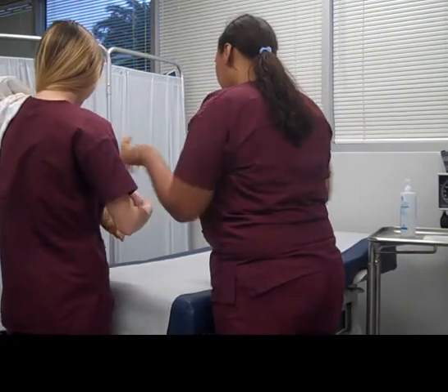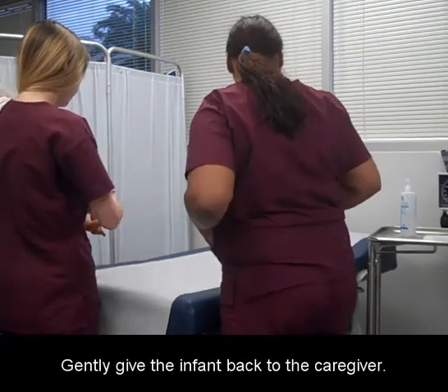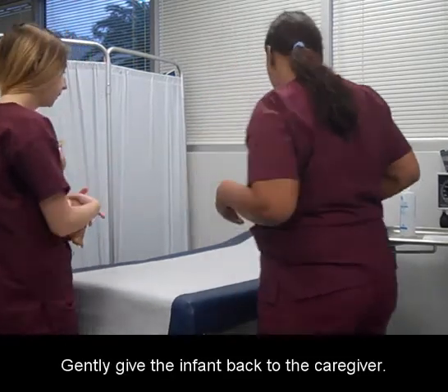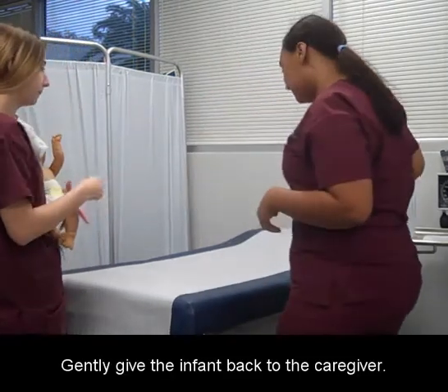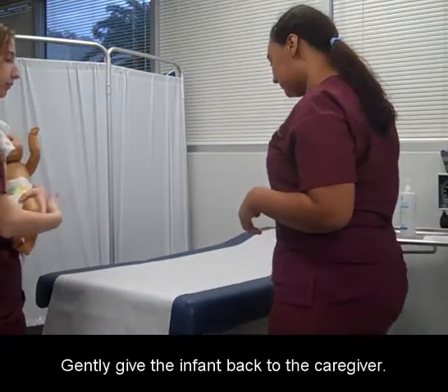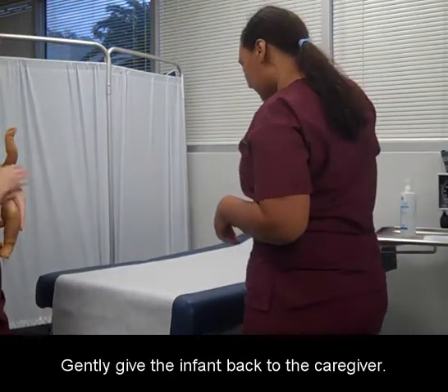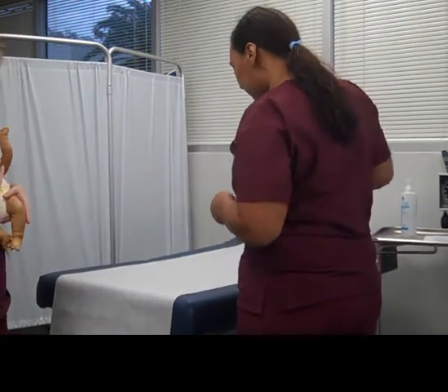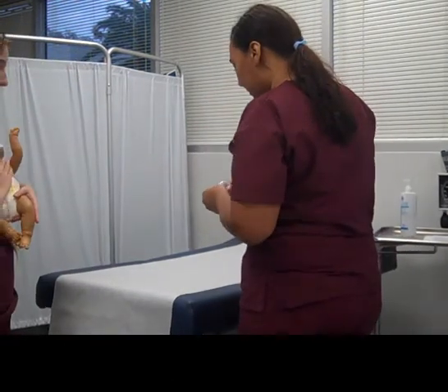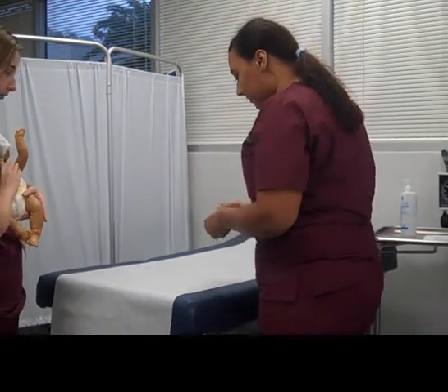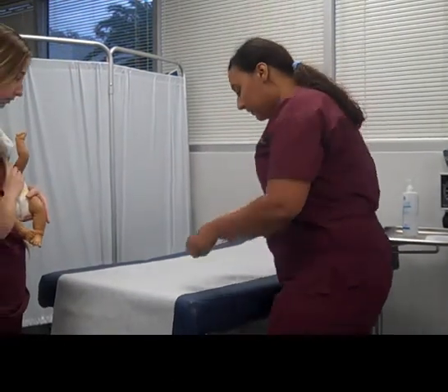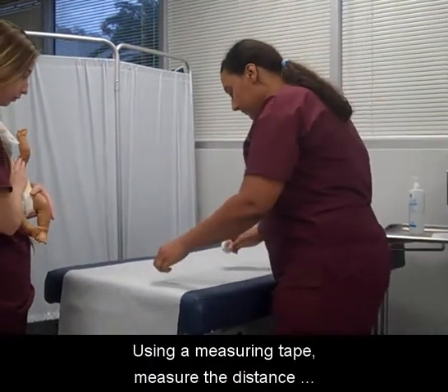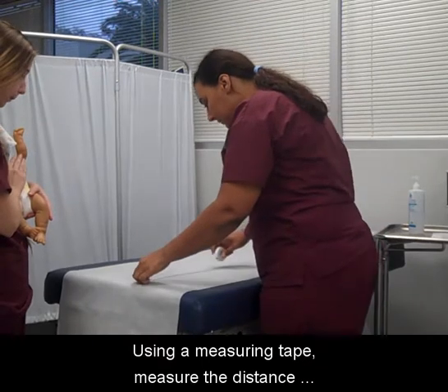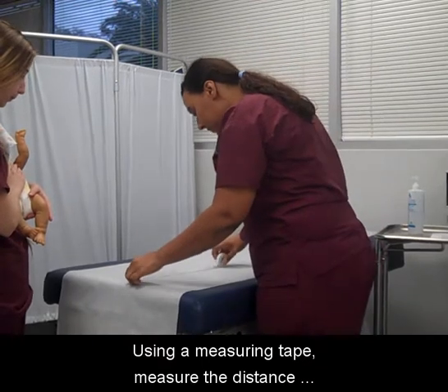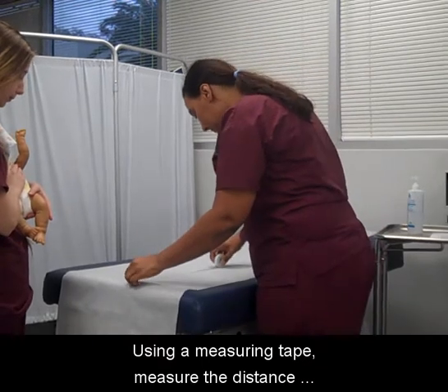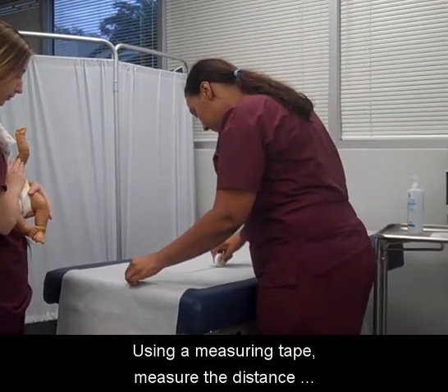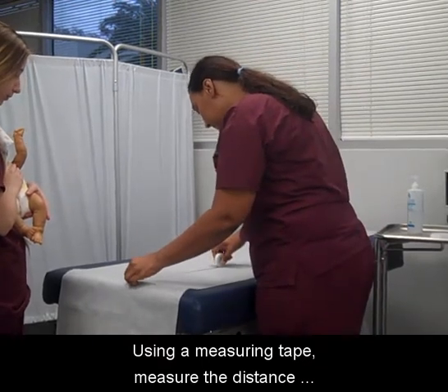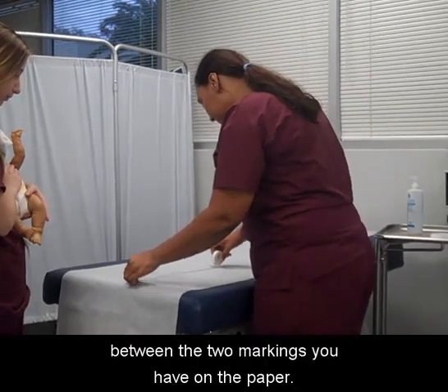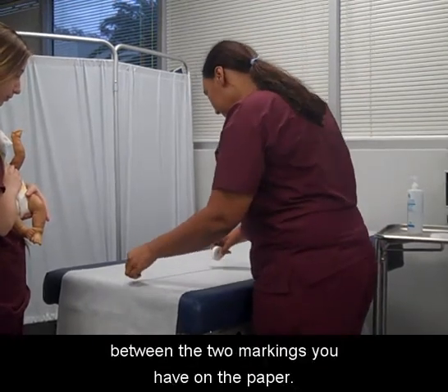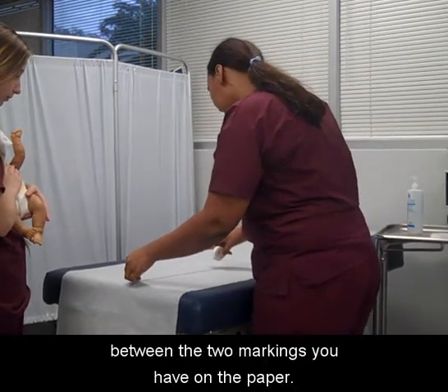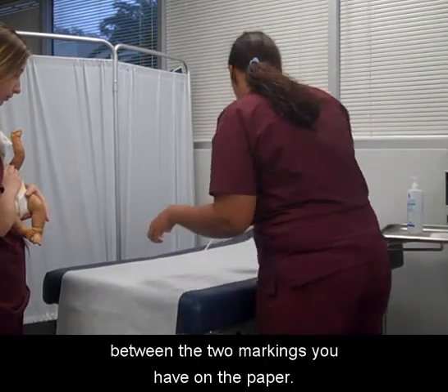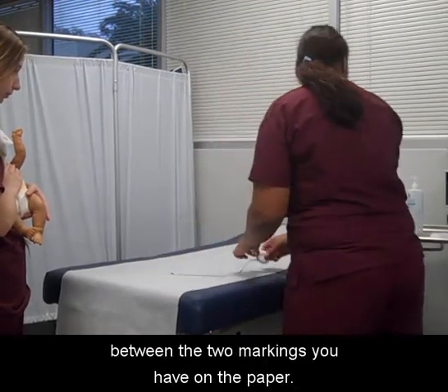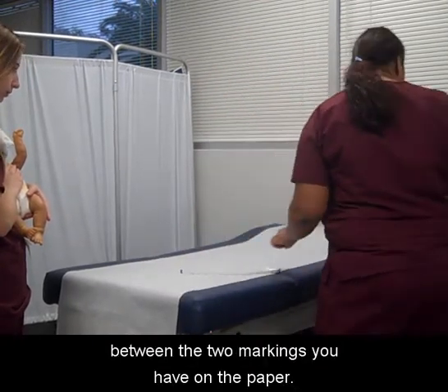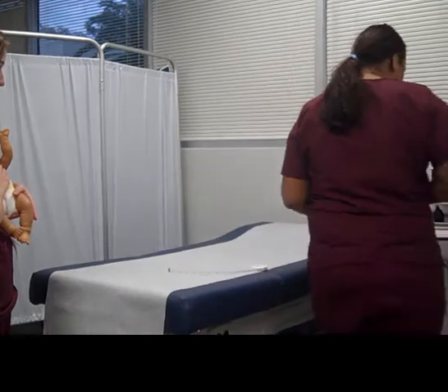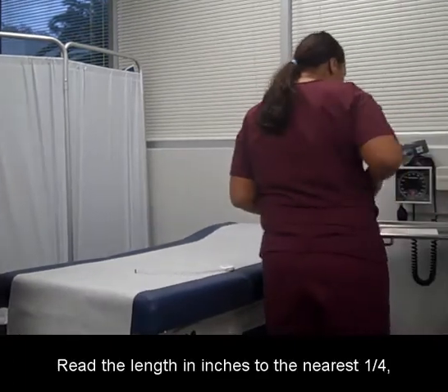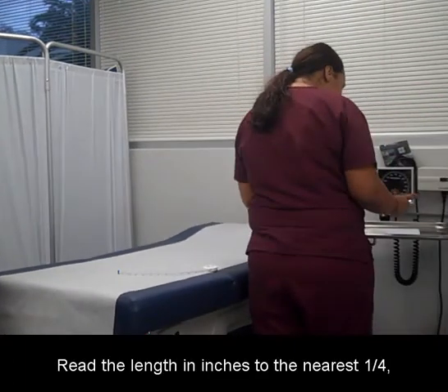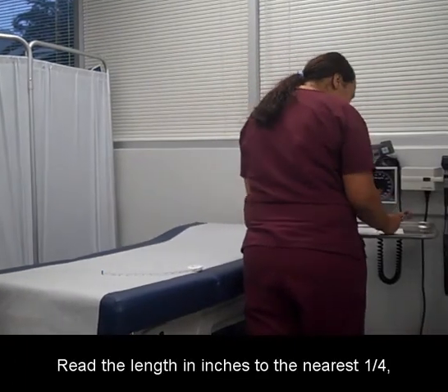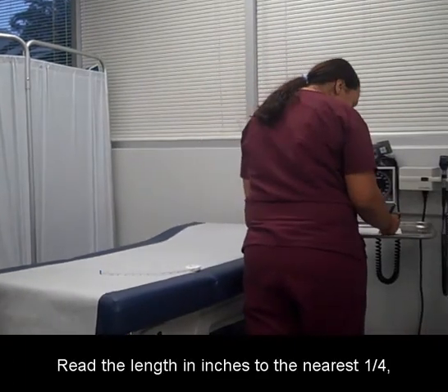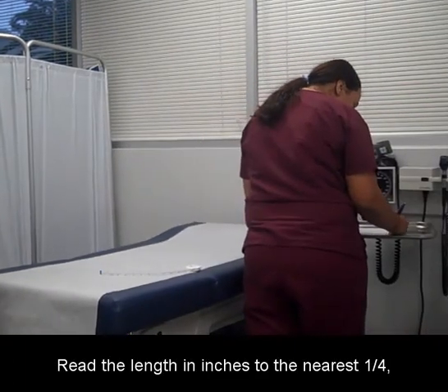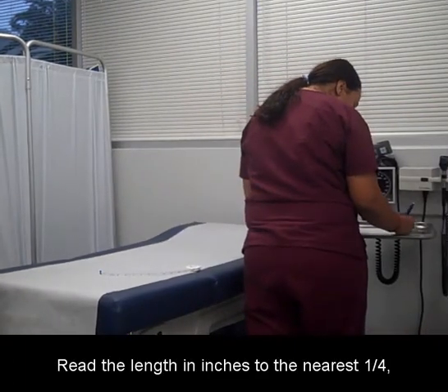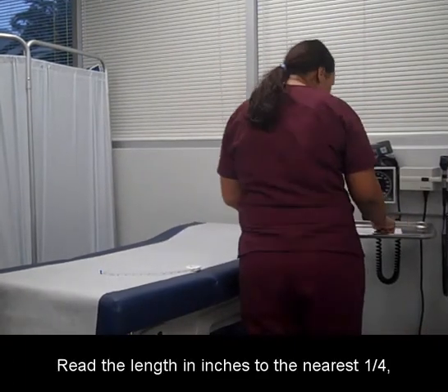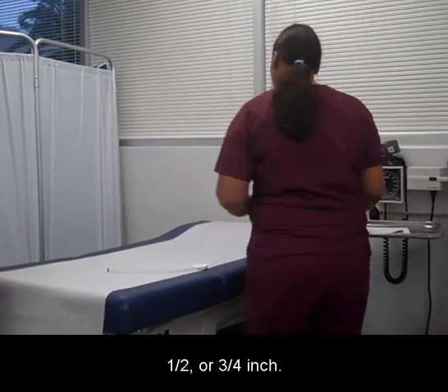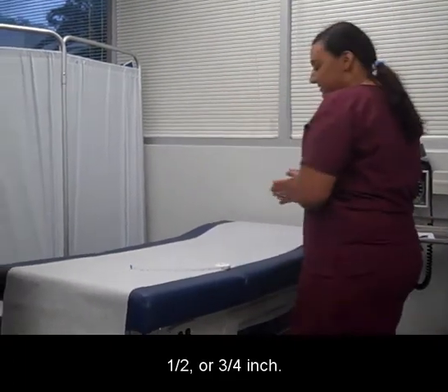Gently give the infant back to the caregiver. Using a measuring tape, measure the distance between the two markings you have on the paper. Read the length in inches to the nearest quarter, half, or three-quarters inch.